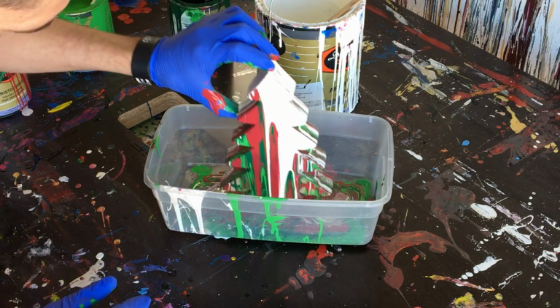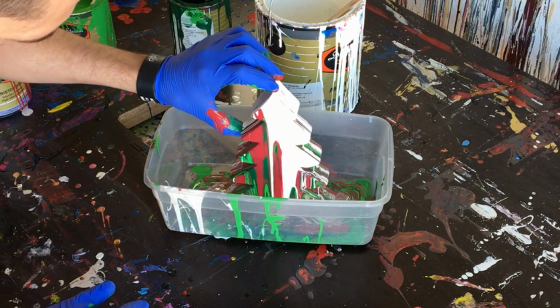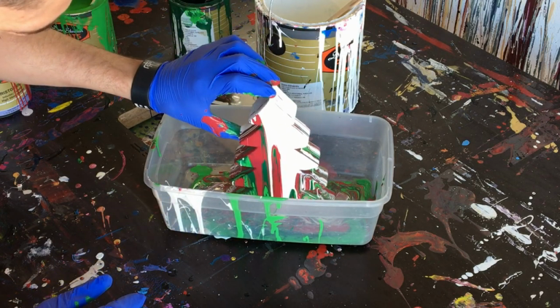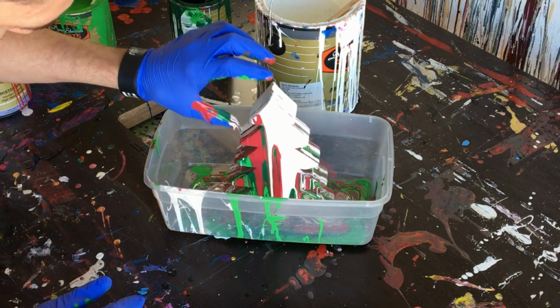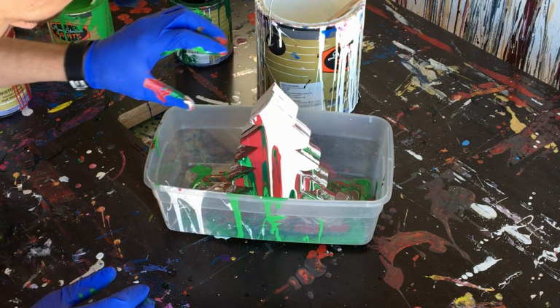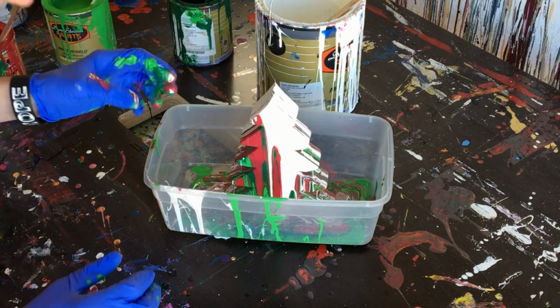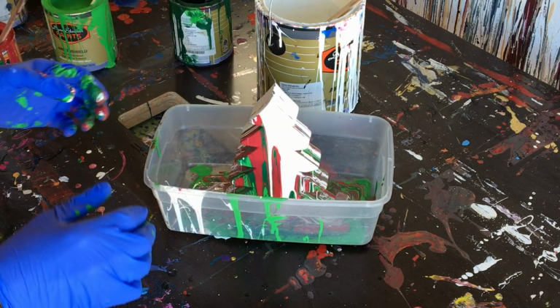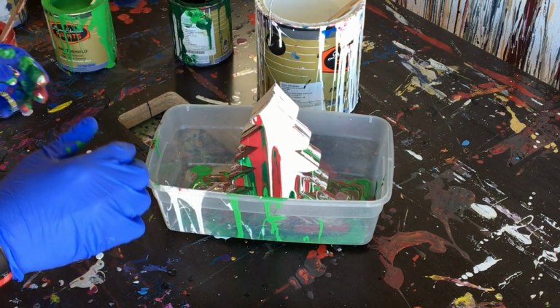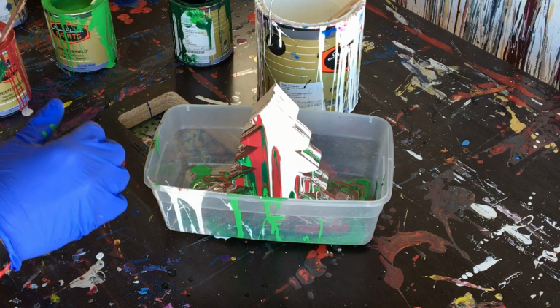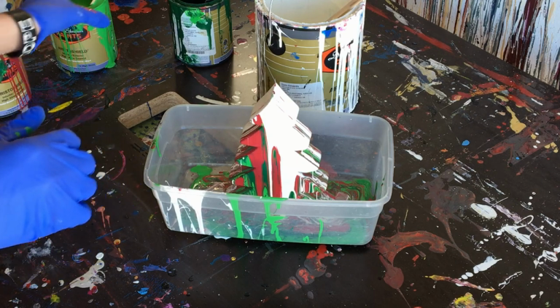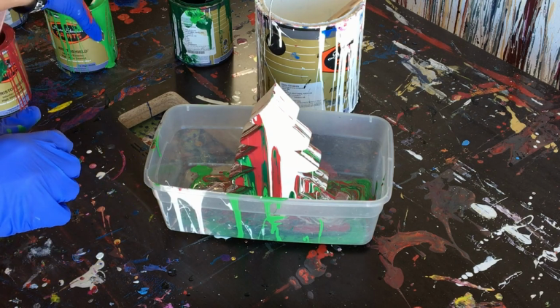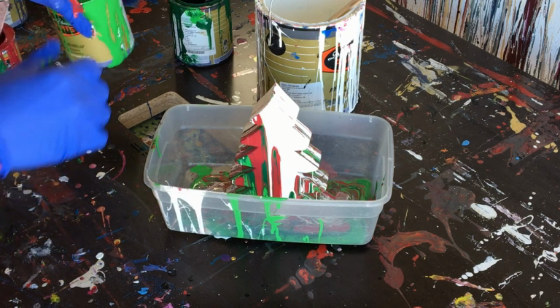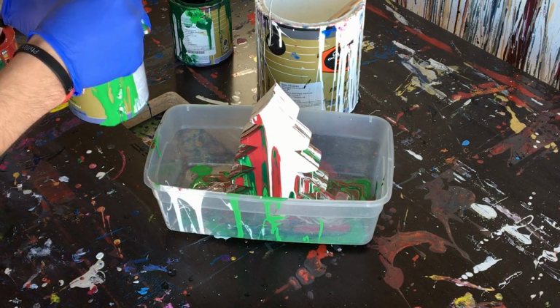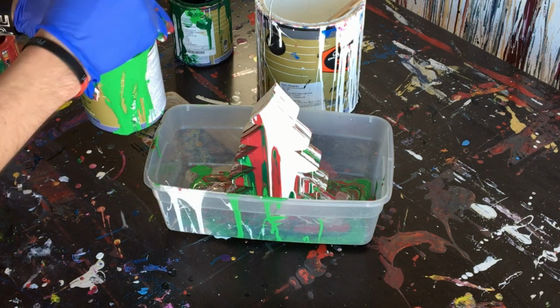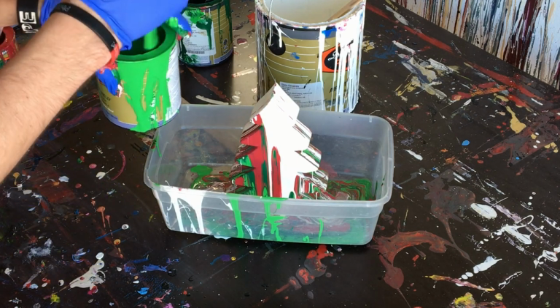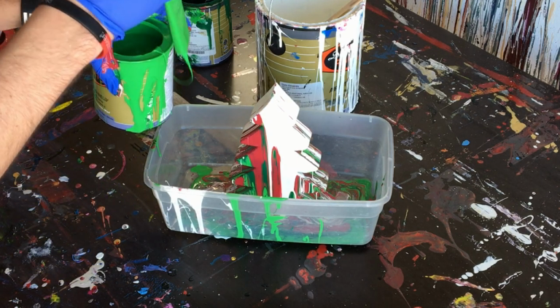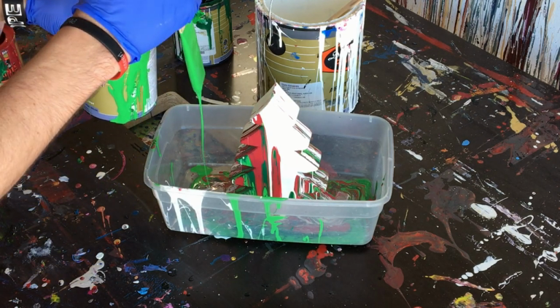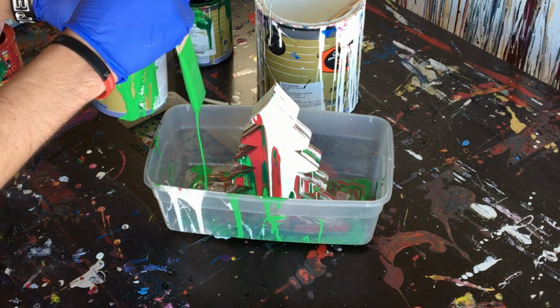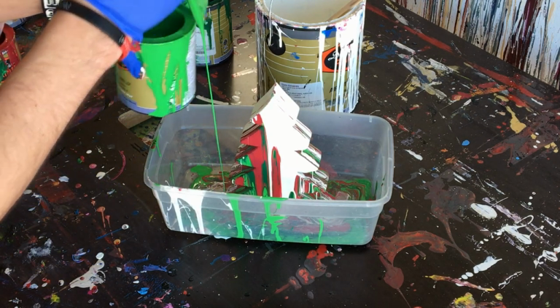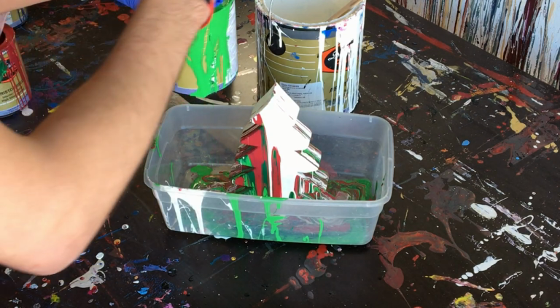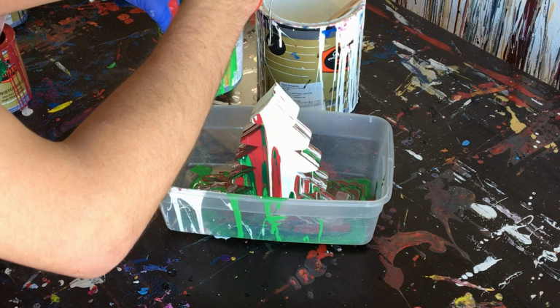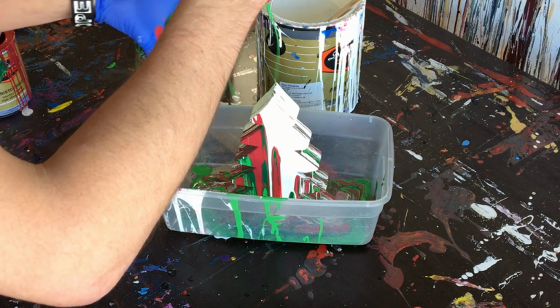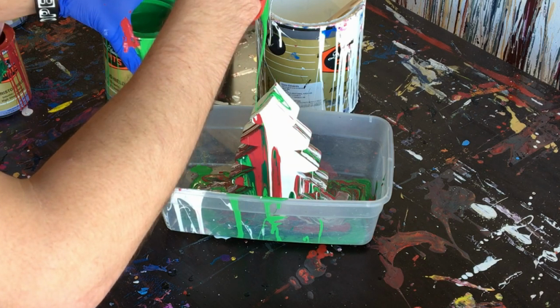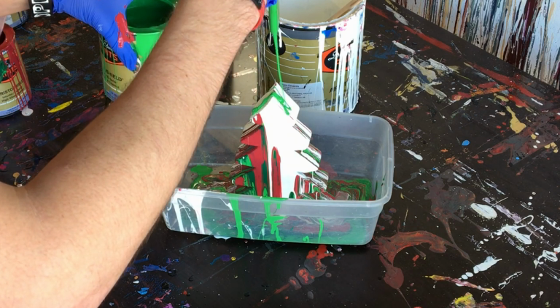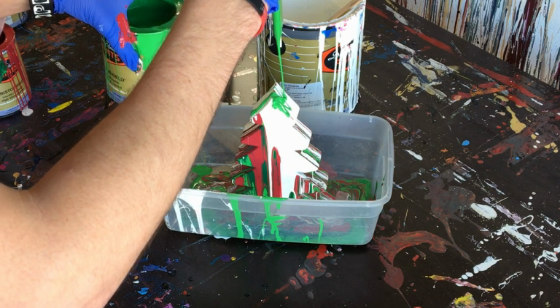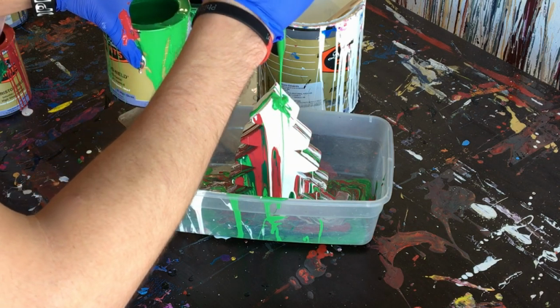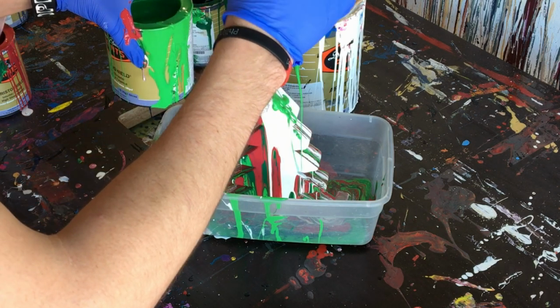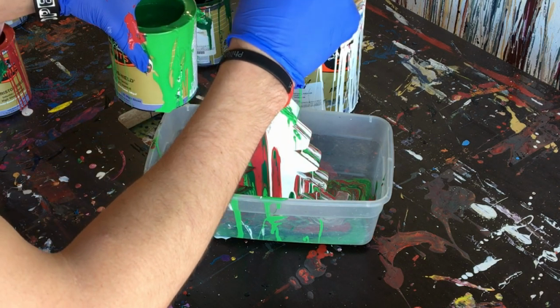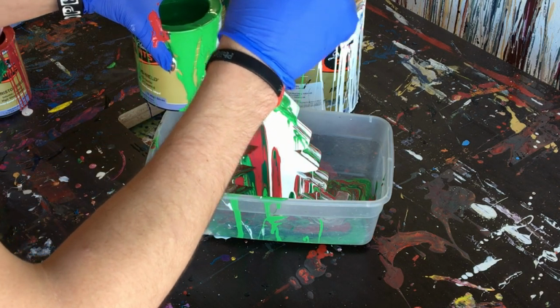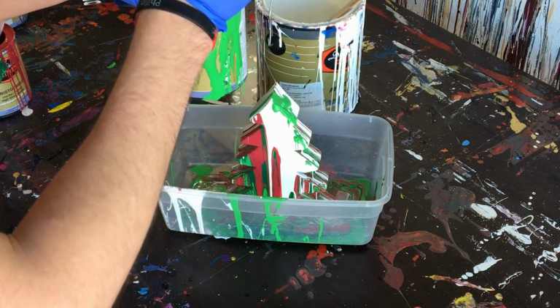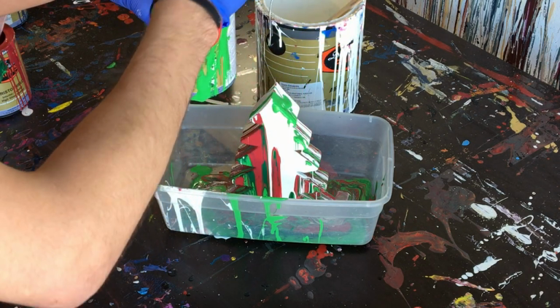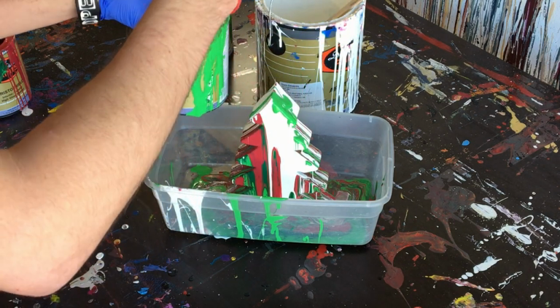And sometimes it distracts you, and you can either let it kind of get the best of you, or you just kind of push through it. All right, so we've got a lot of white here, a lot of coverage. Looks pretty cool.